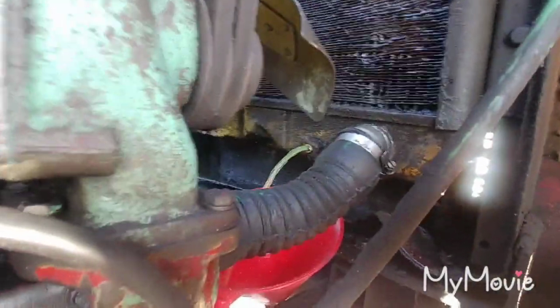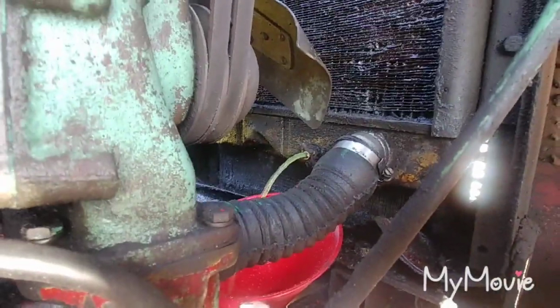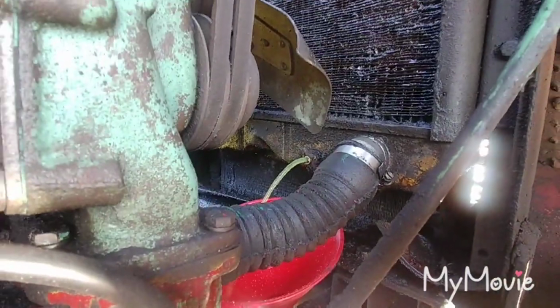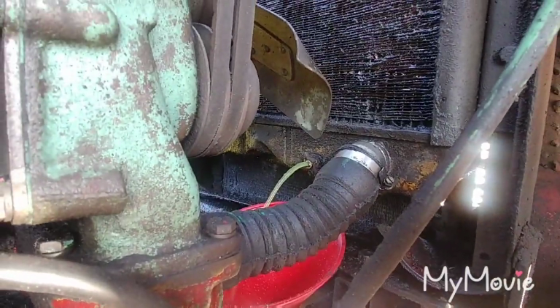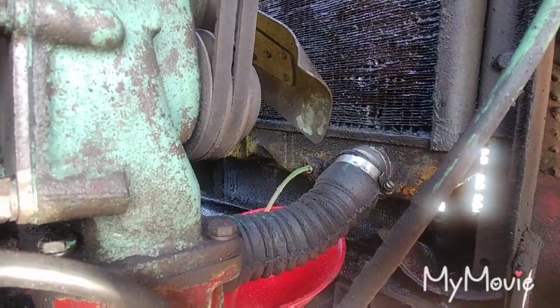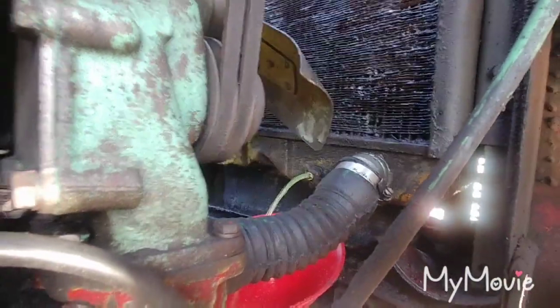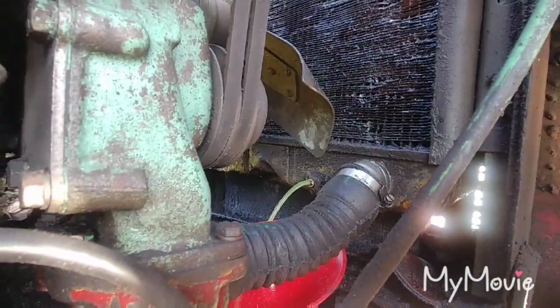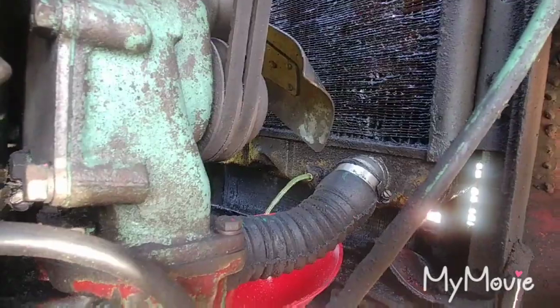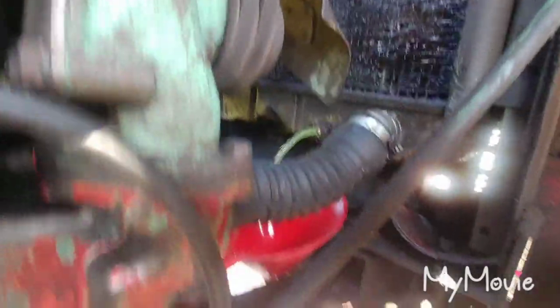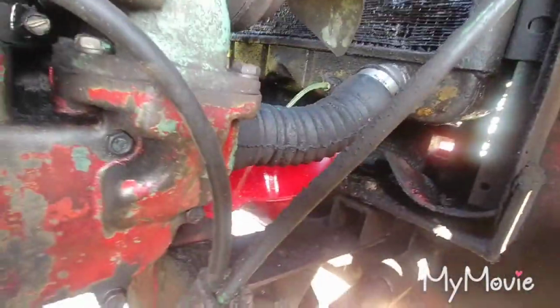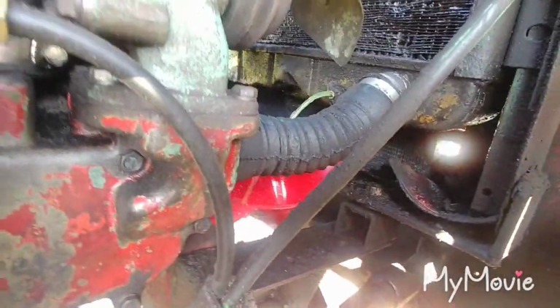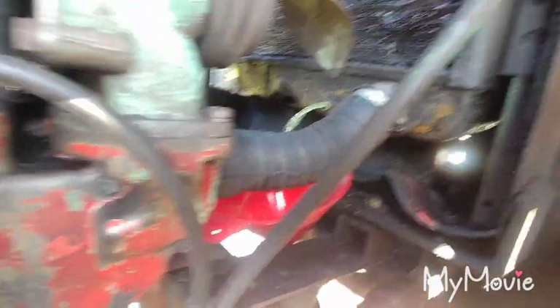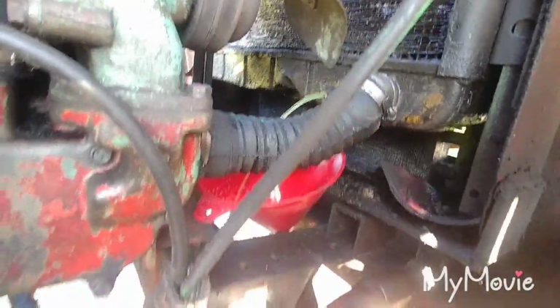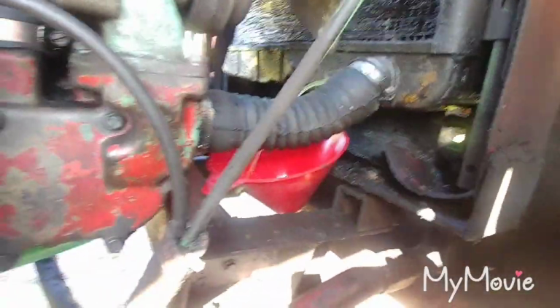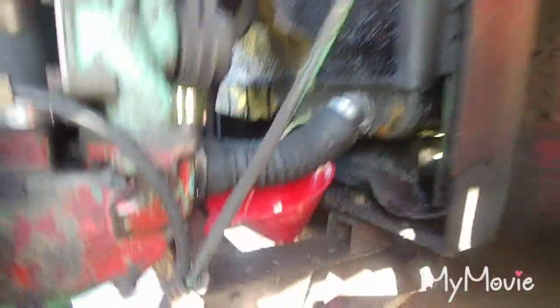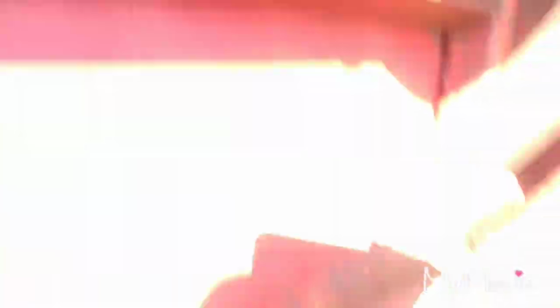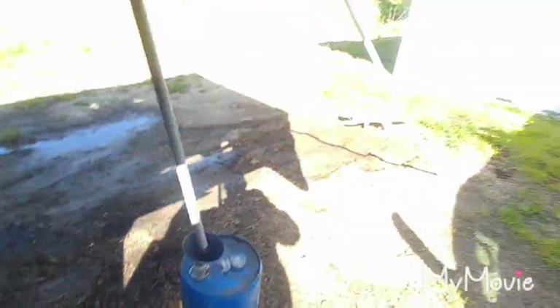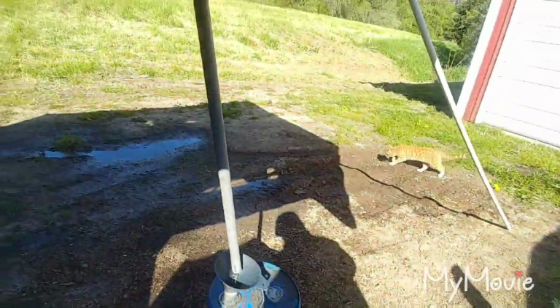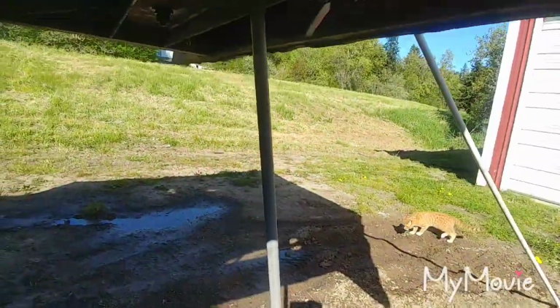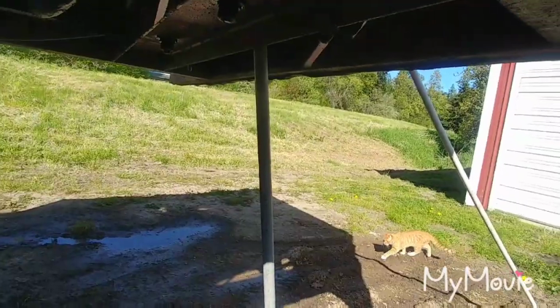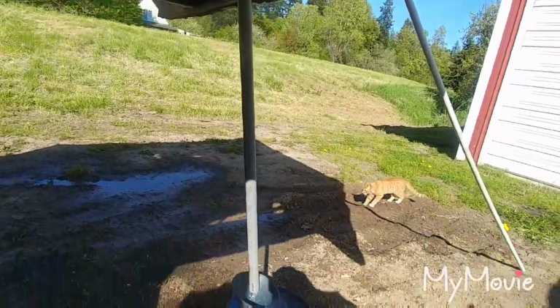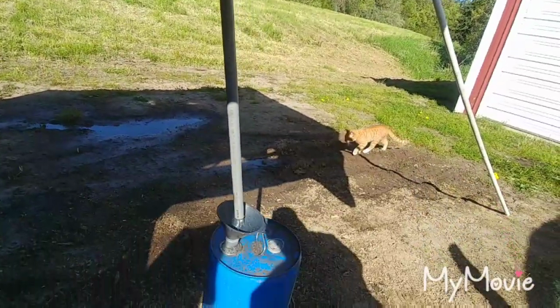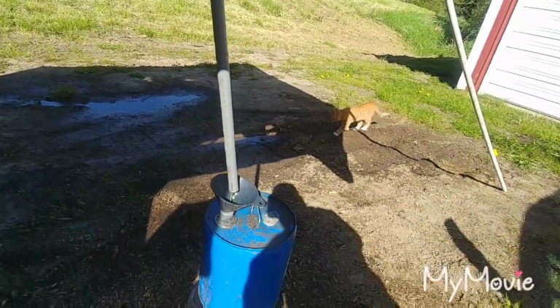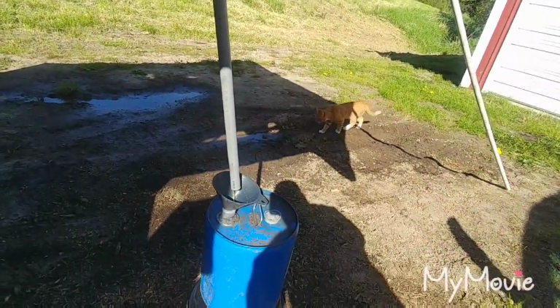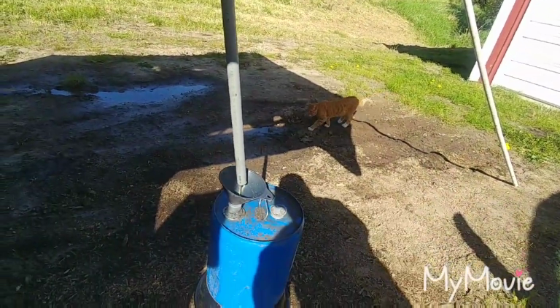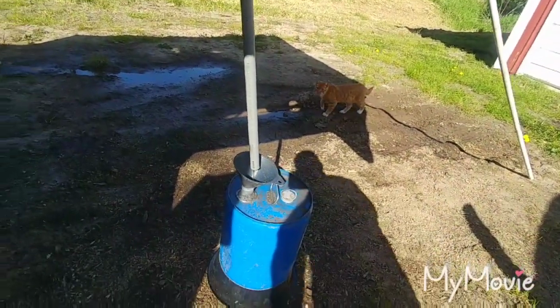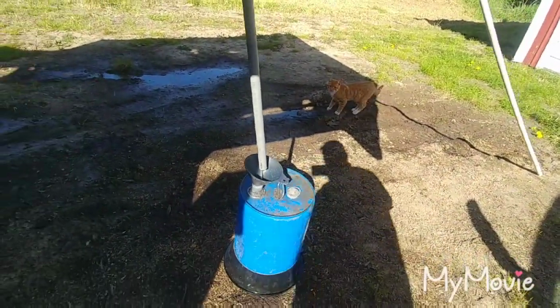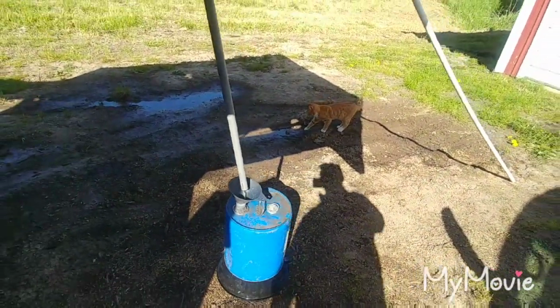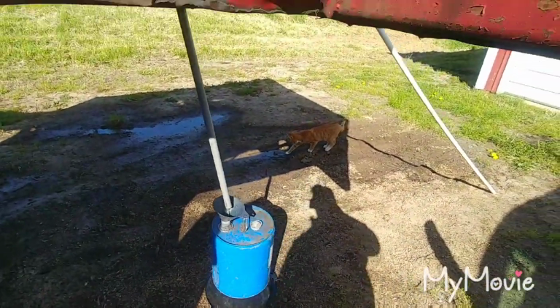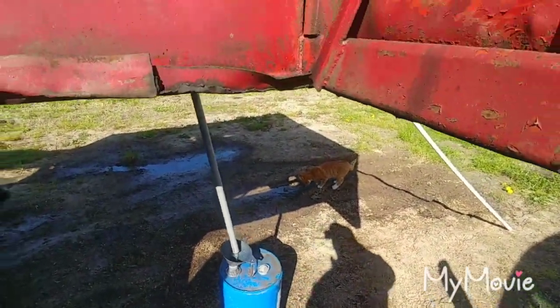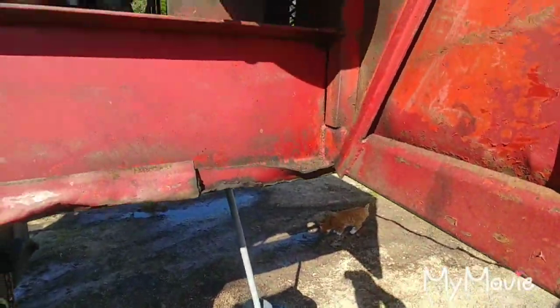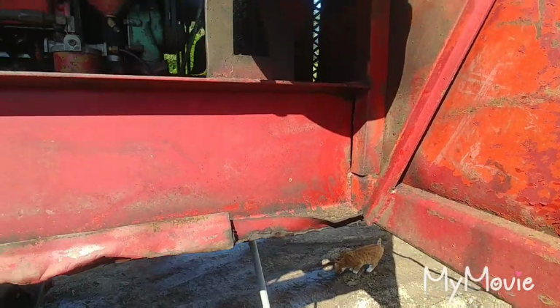Draining the cooling out of this old girl. Check out my funky contraption — that's how I decided to do it instead of getting everything on the ground.